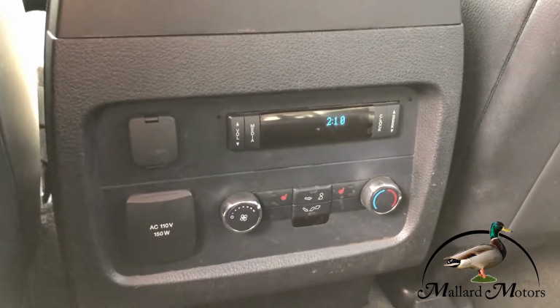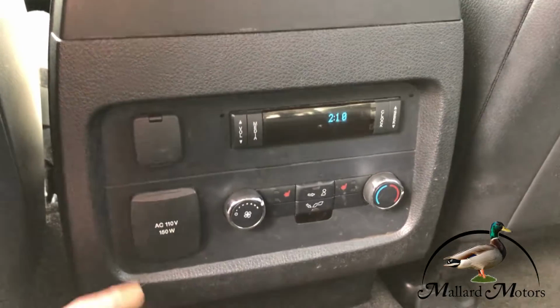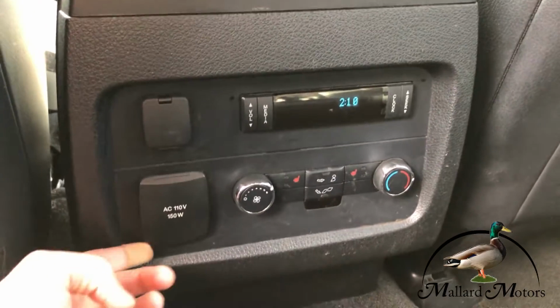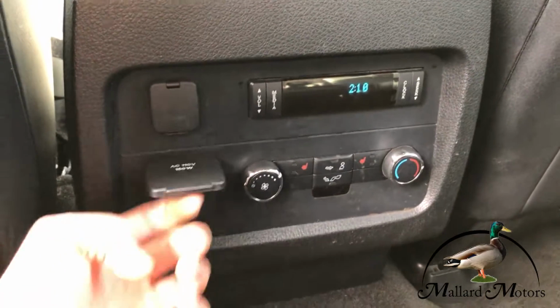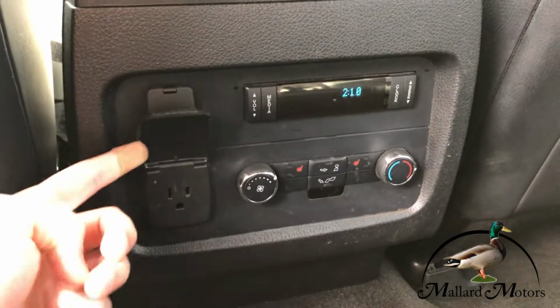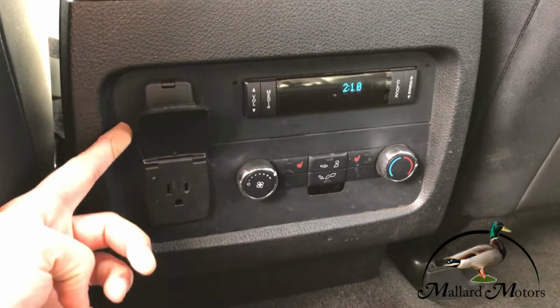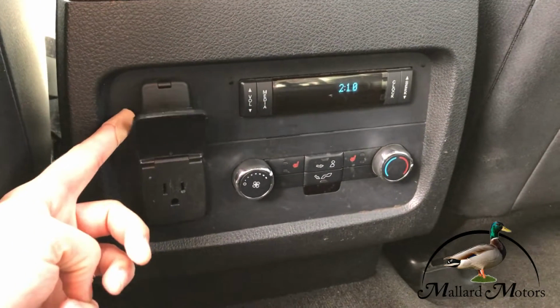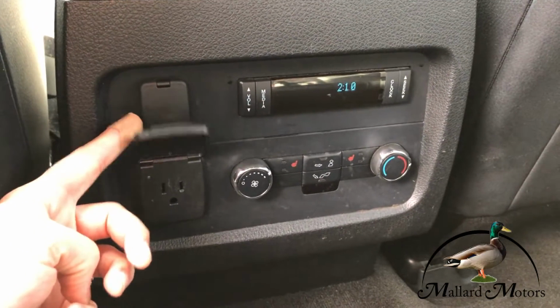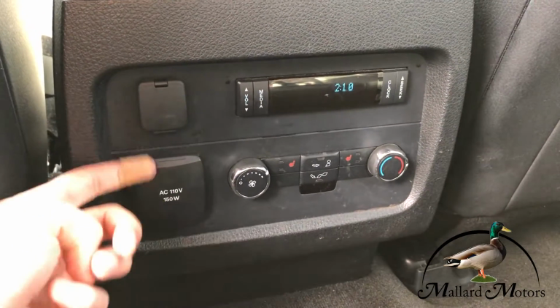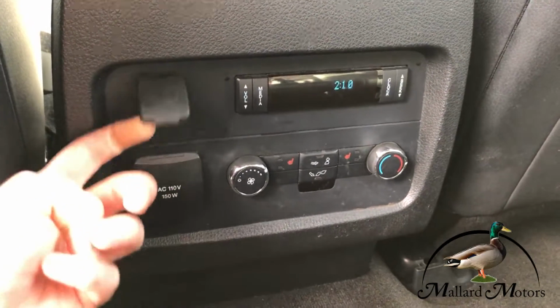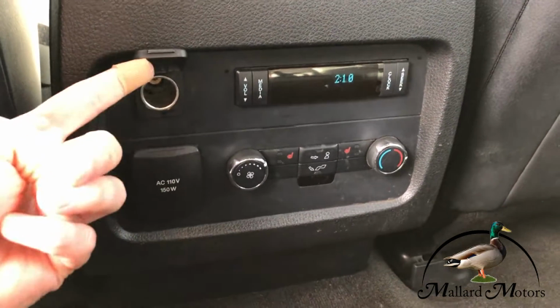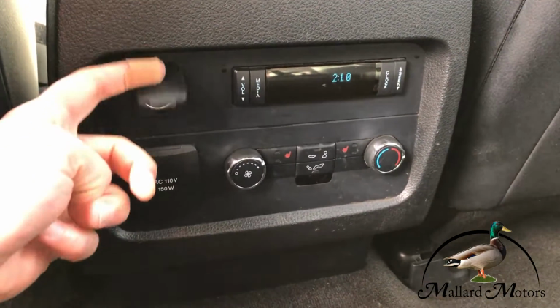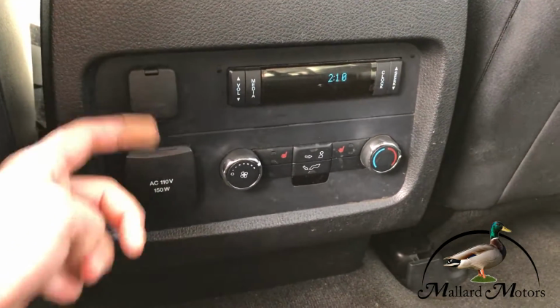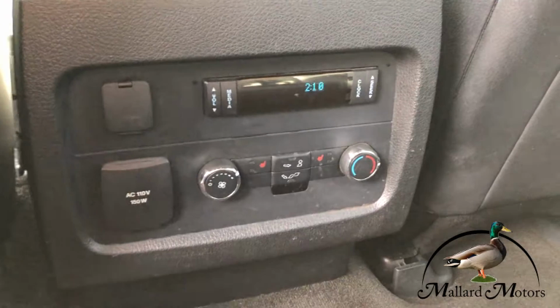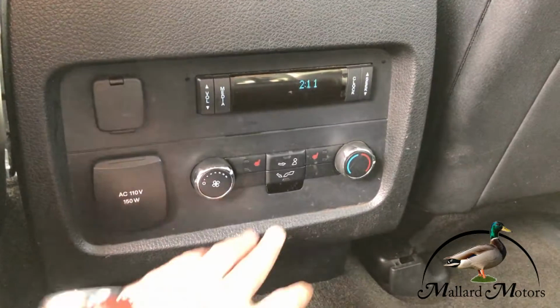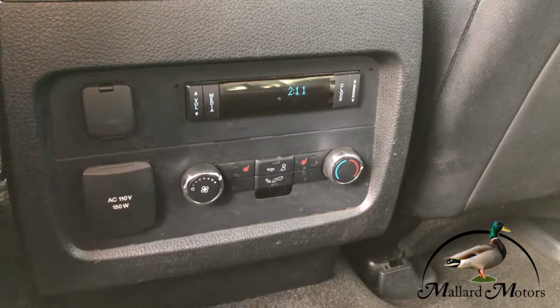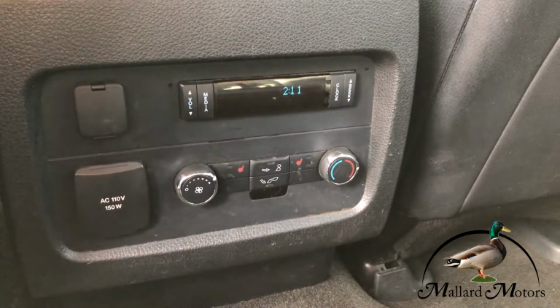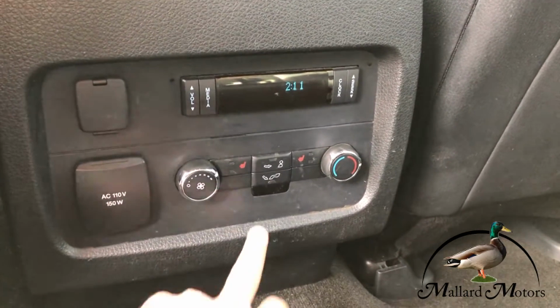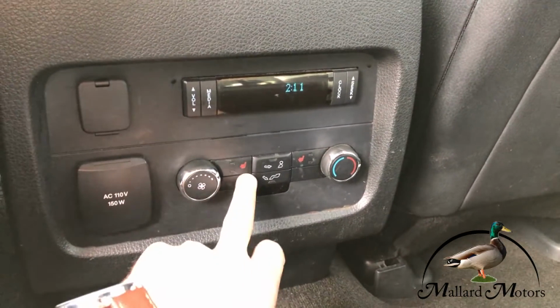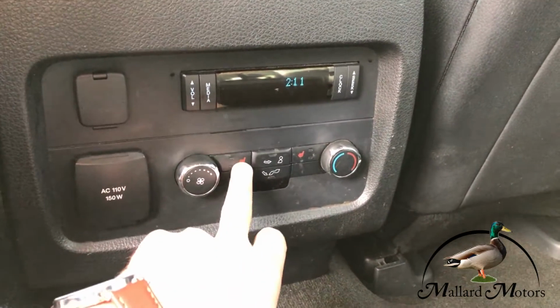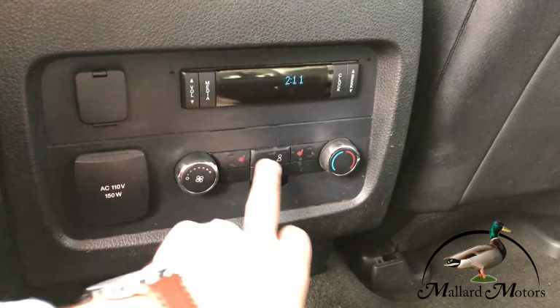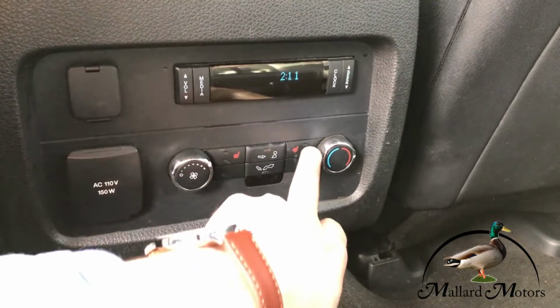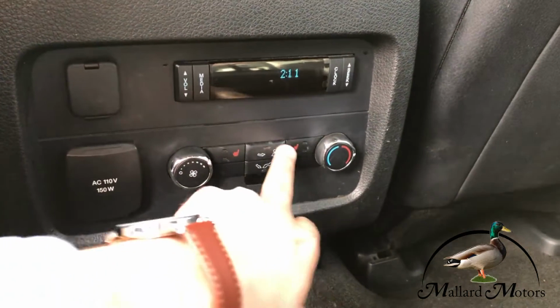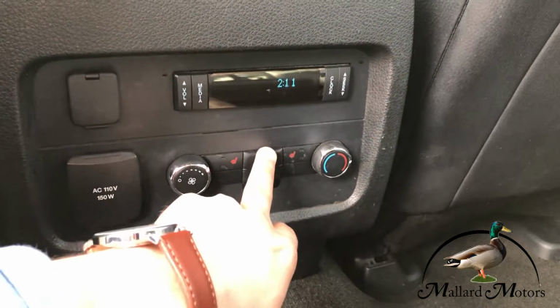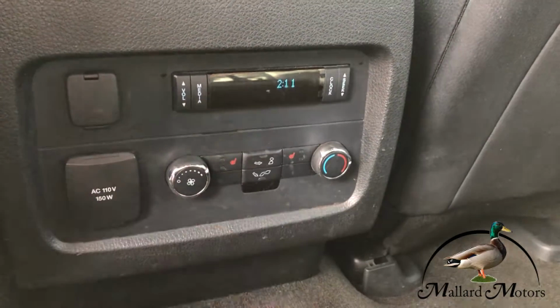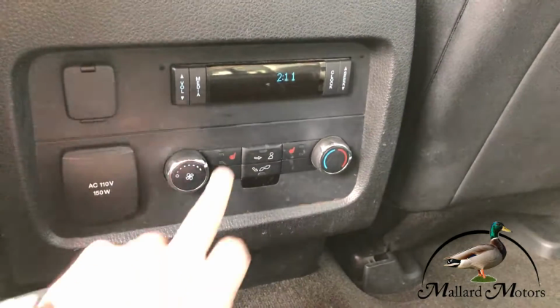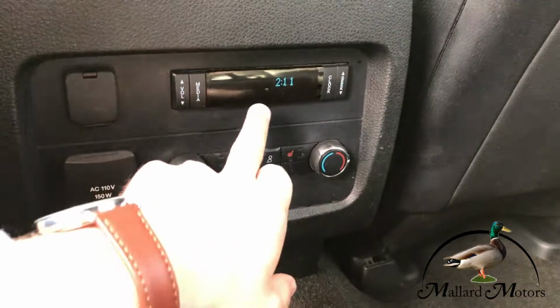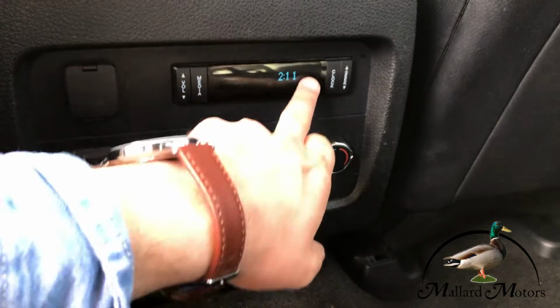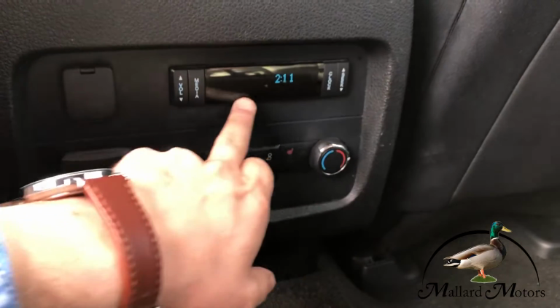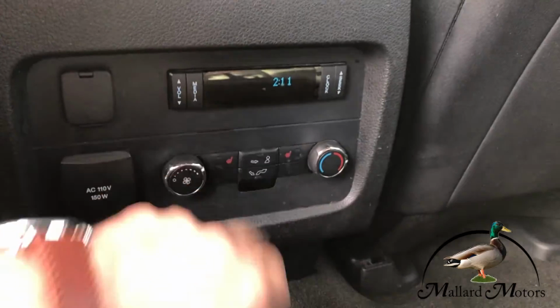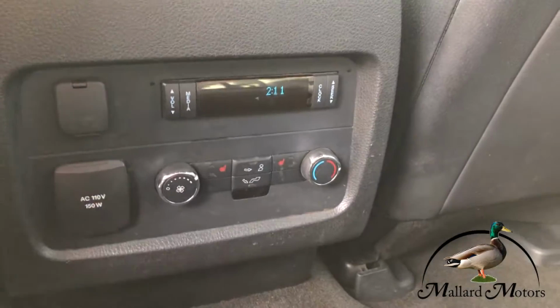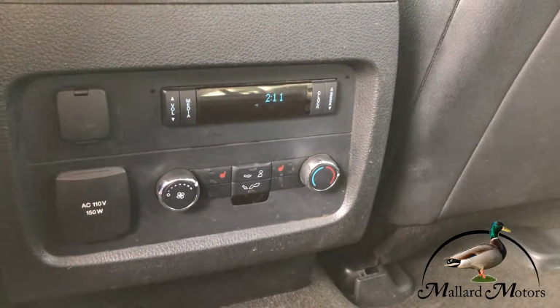Got some charging ports for the back seat. Climate control for the back seat. The second row has heated seats. Got your own radio for the back seat also.